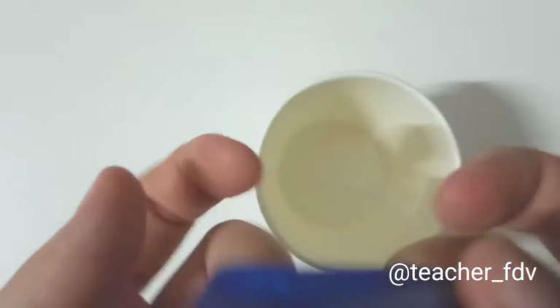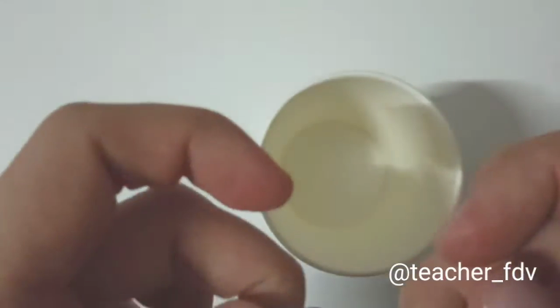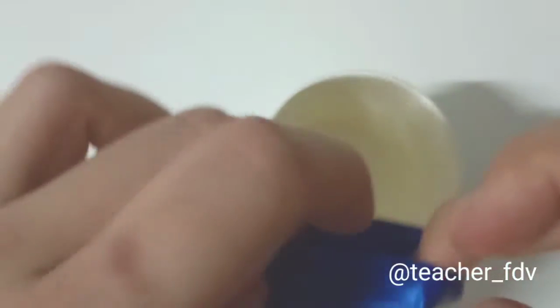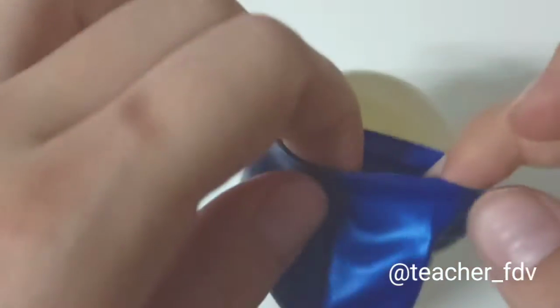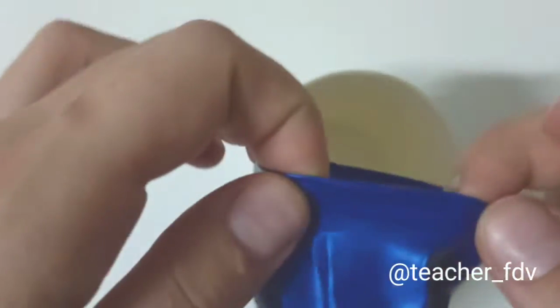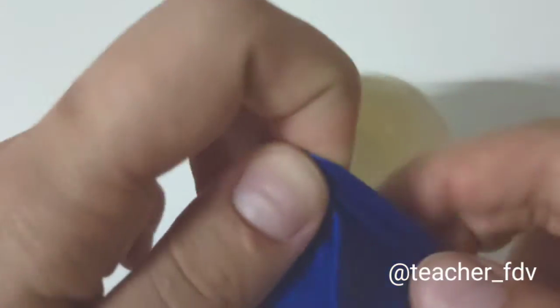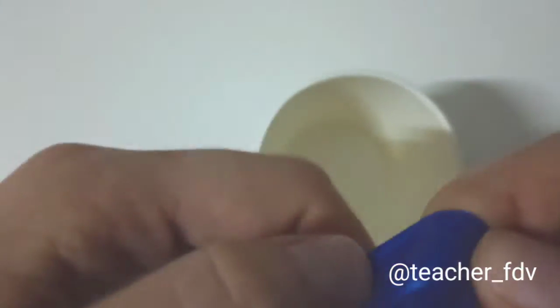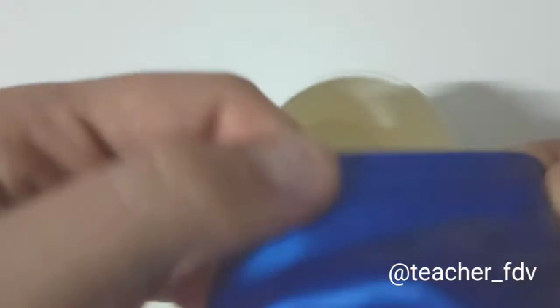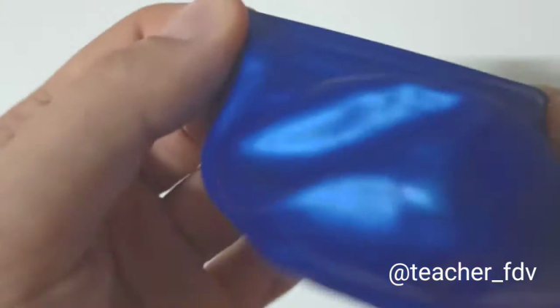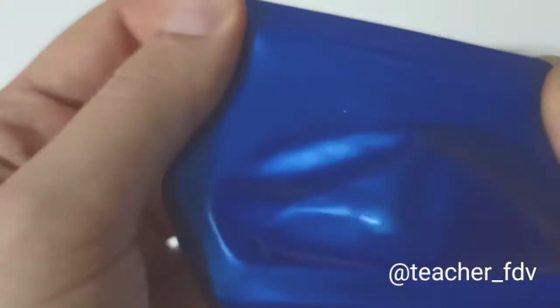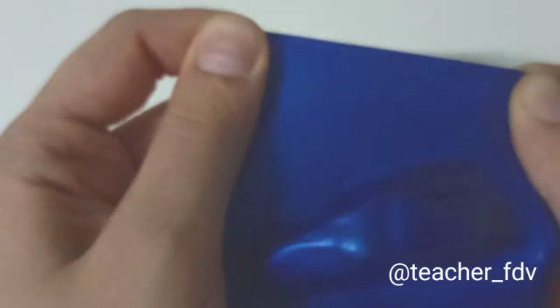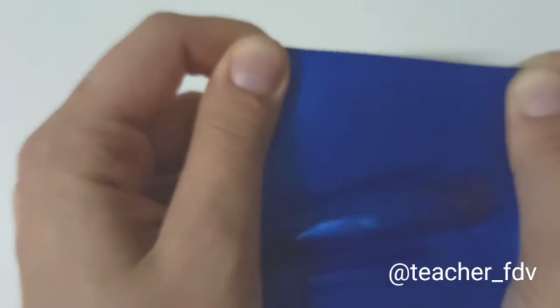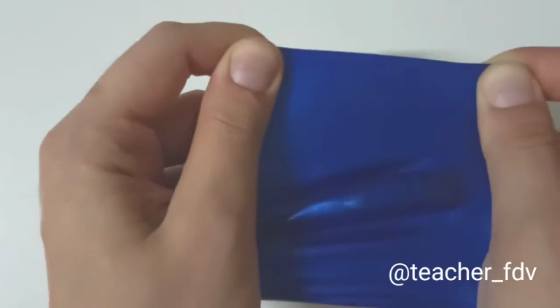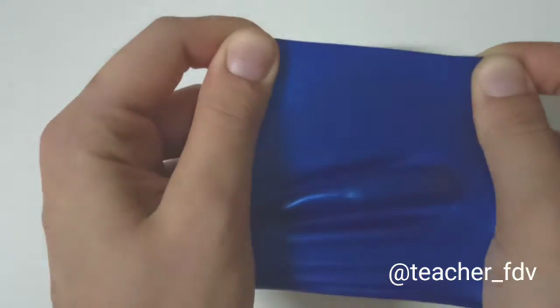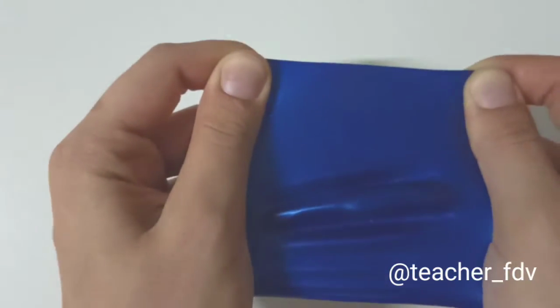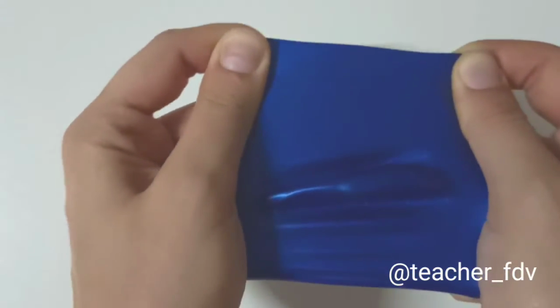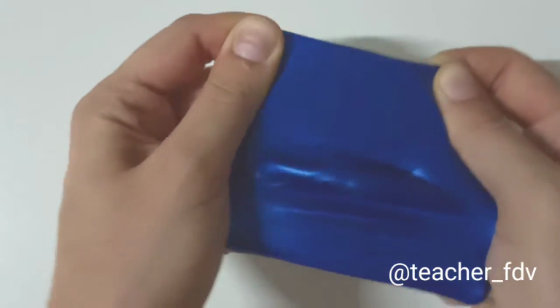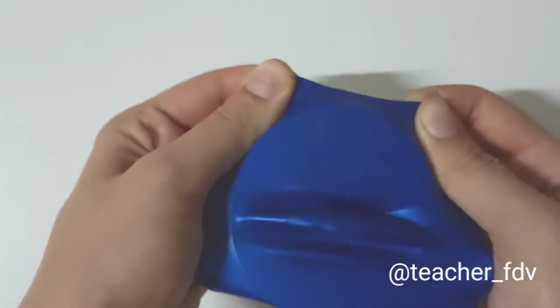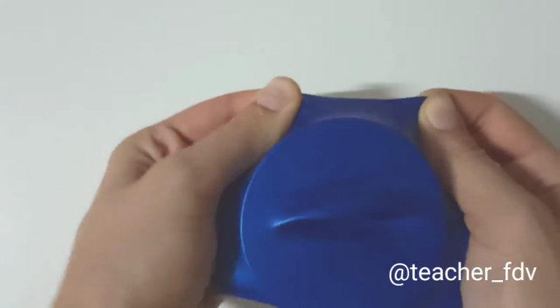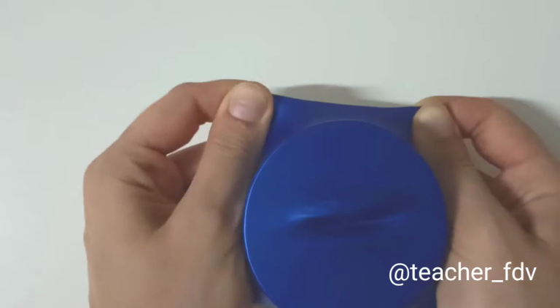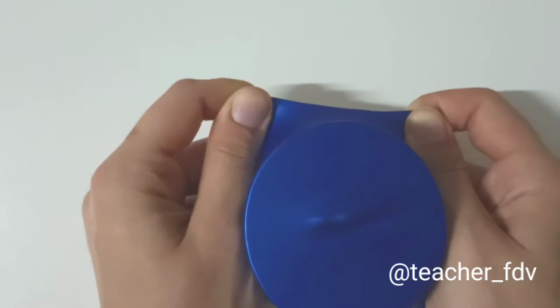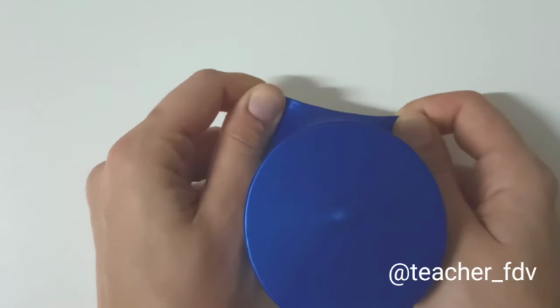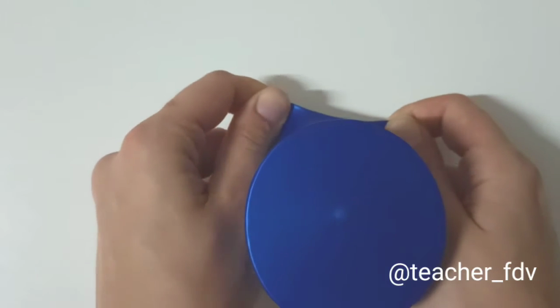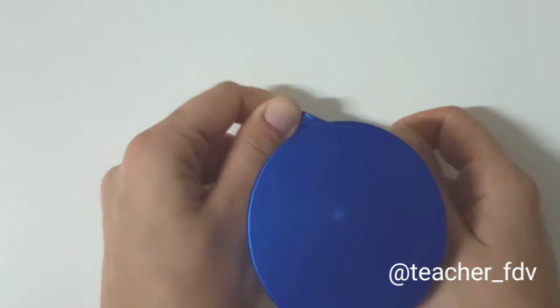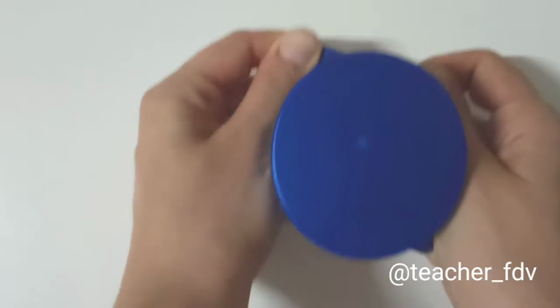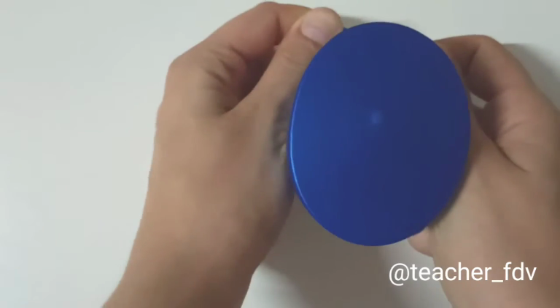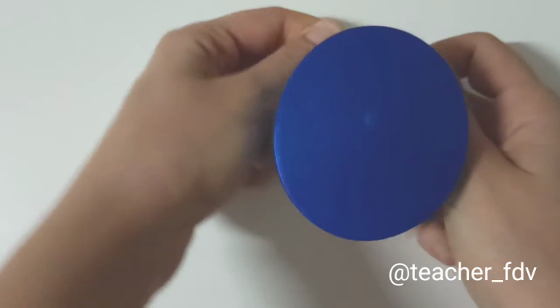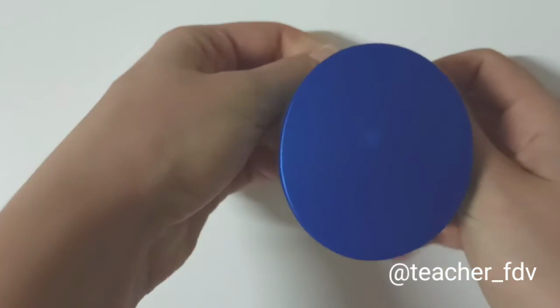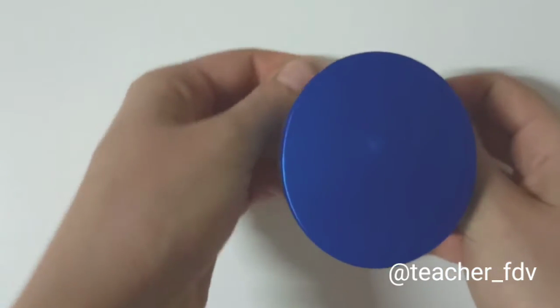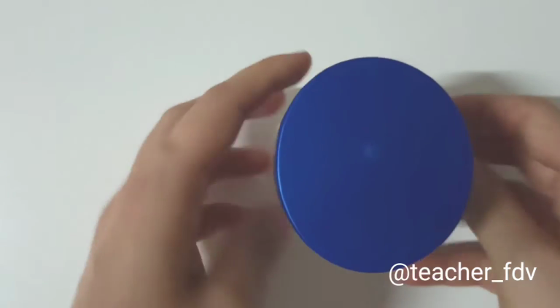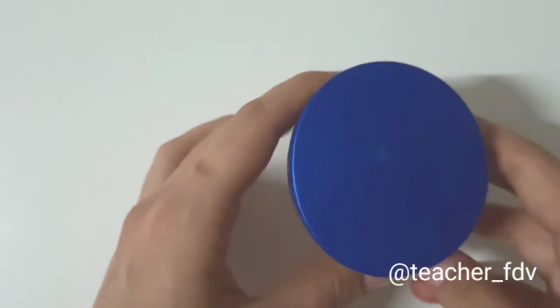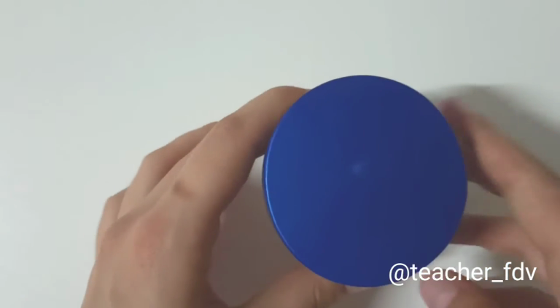So now we will put a balloon in the cup. And the drum is ready.